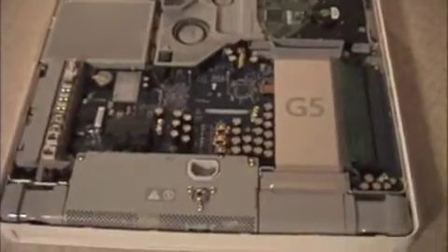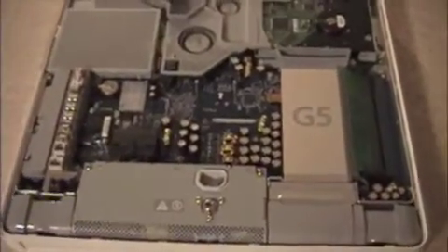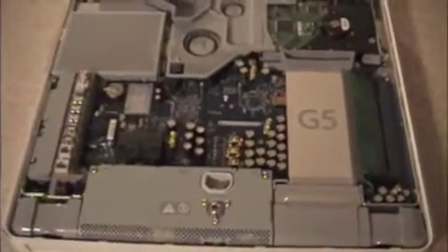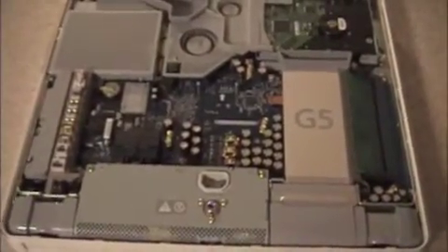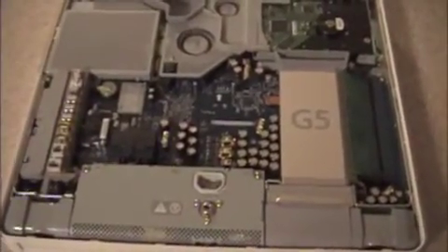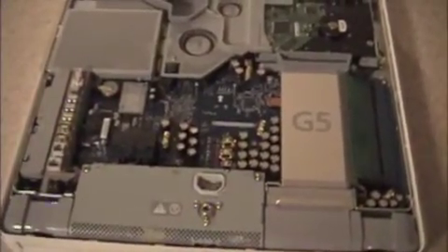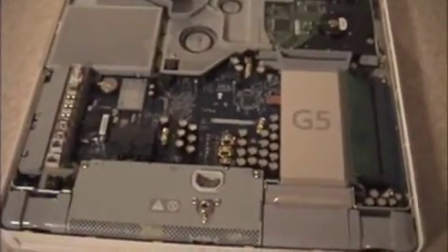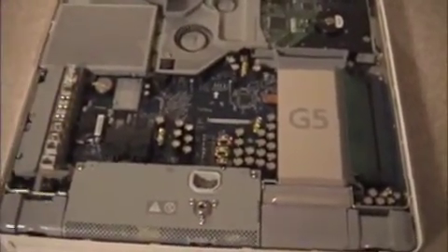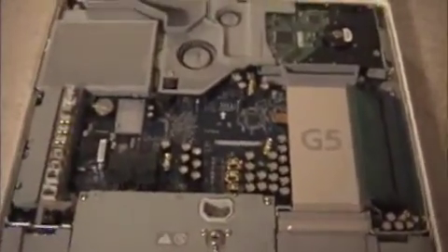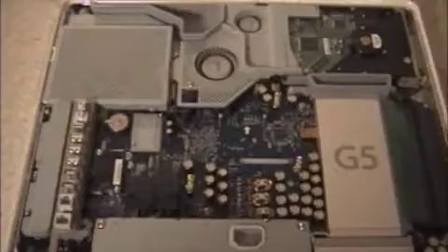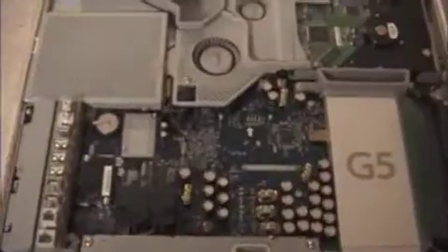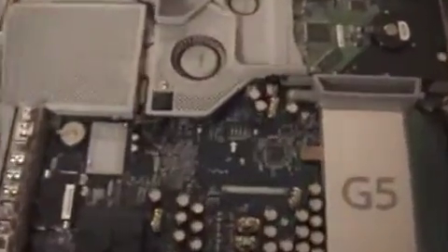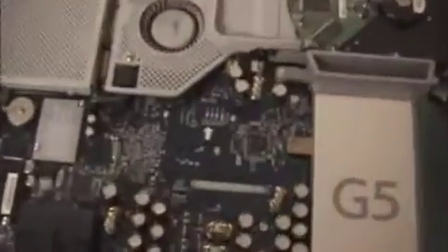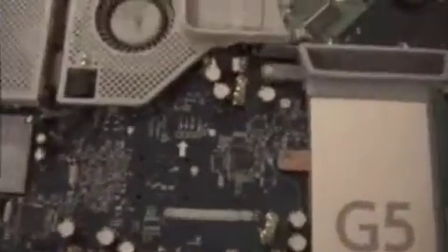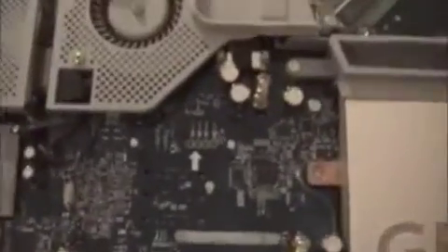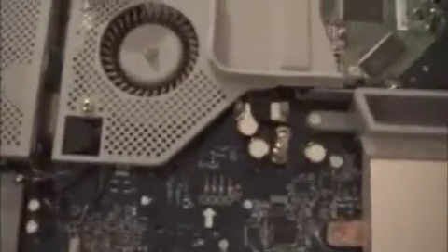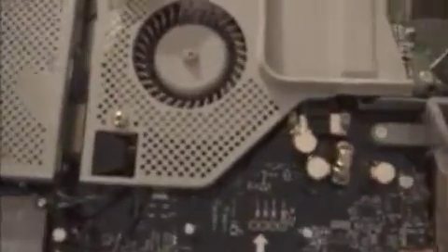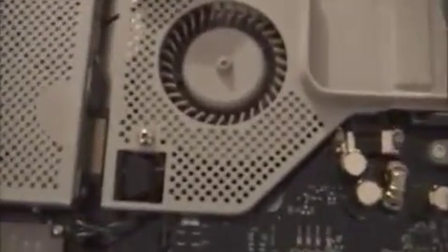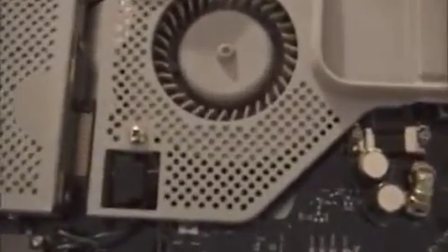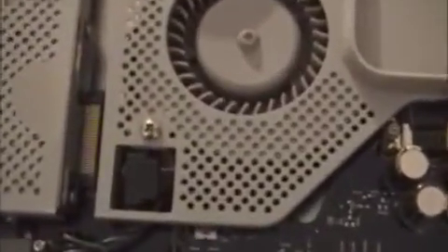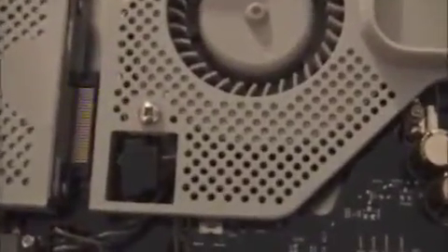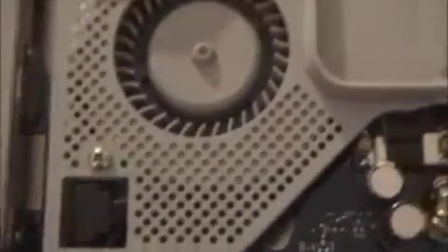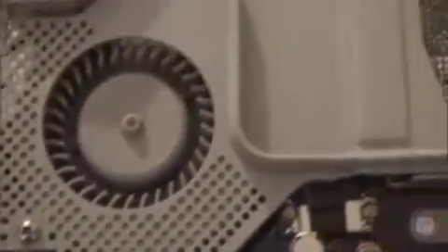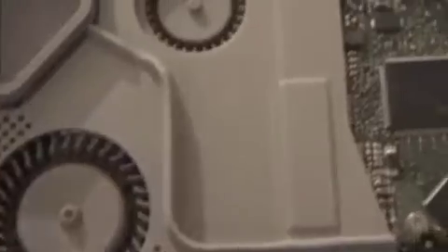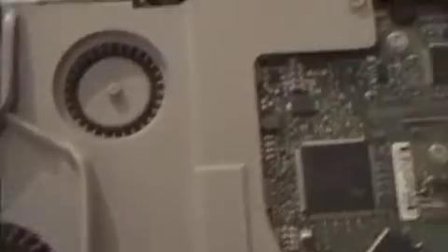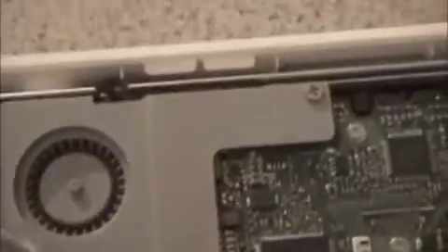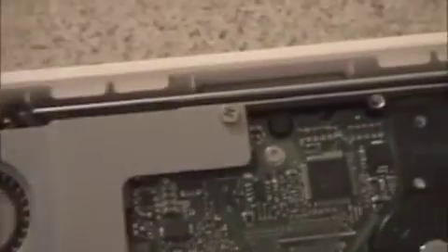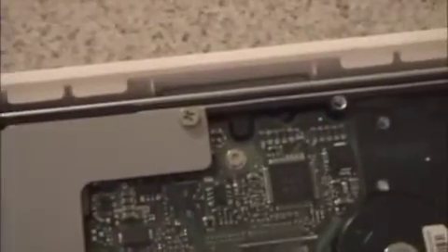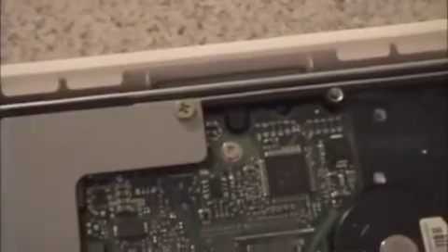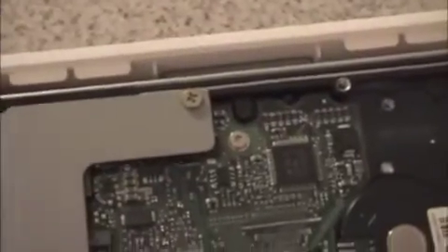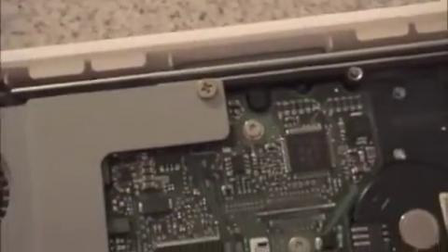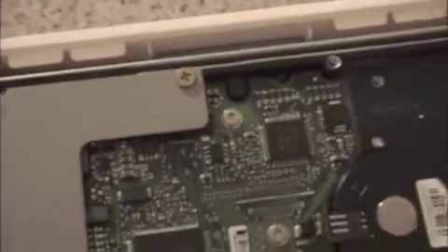This is what the inside of the iMac looks like. You are going to want to loosen the screws on the cover that goes over the fan, take those screws out, and remove that cover.